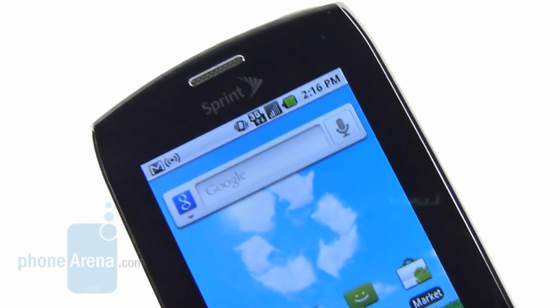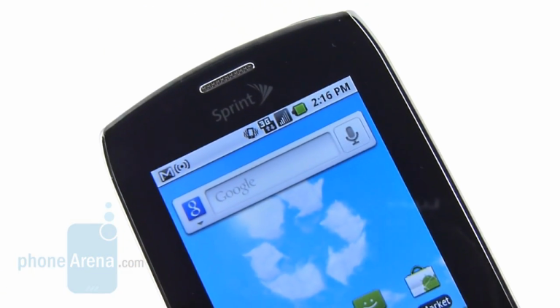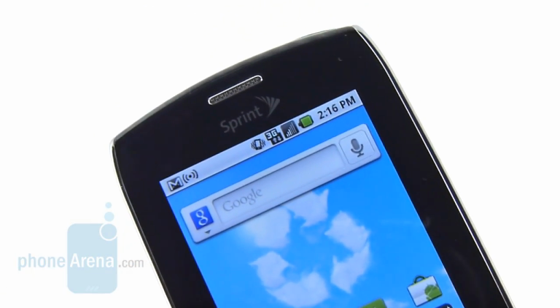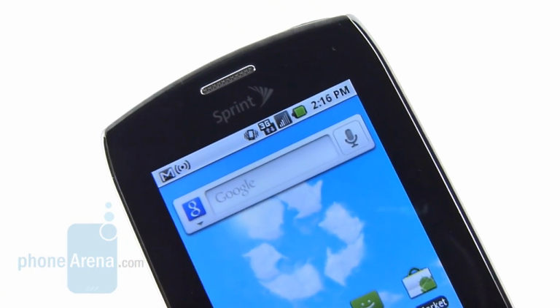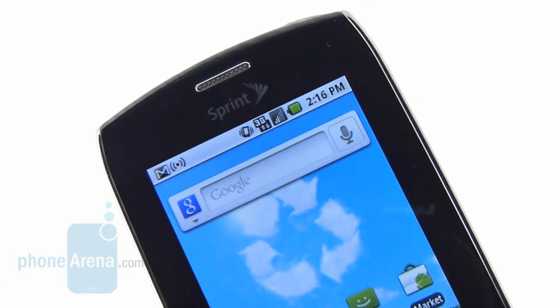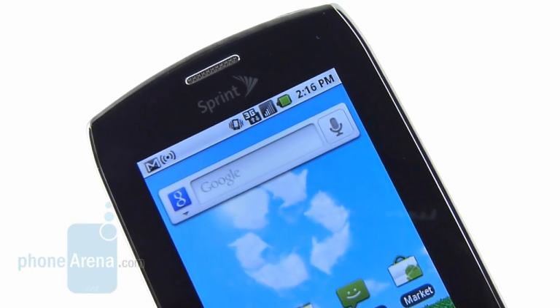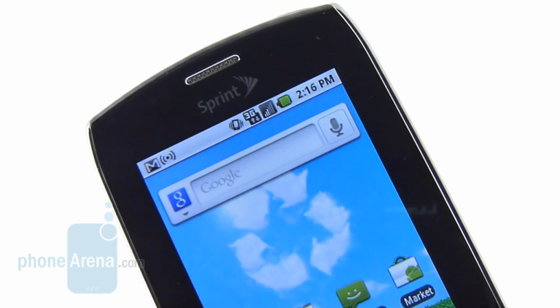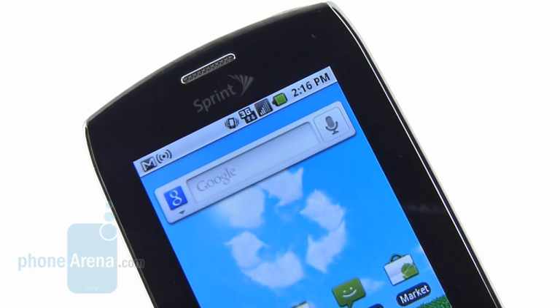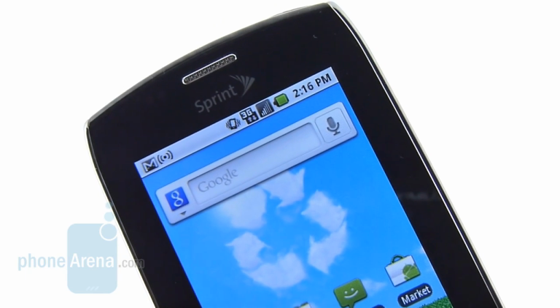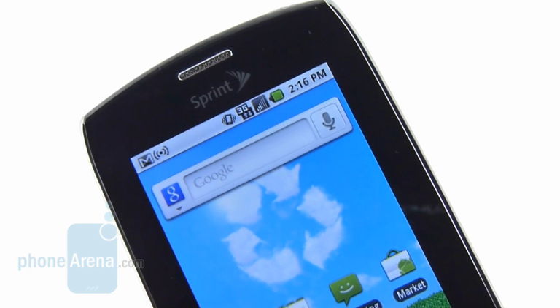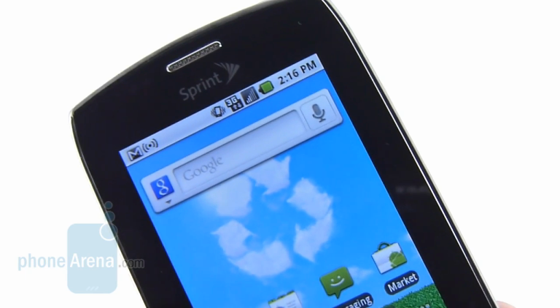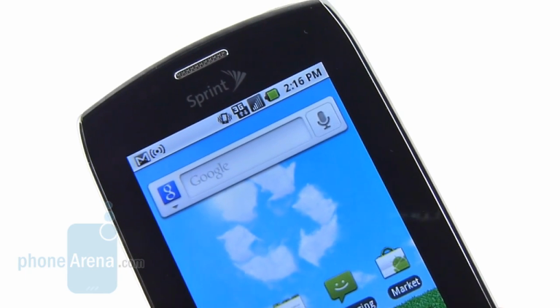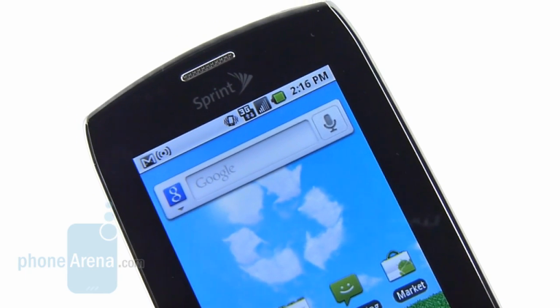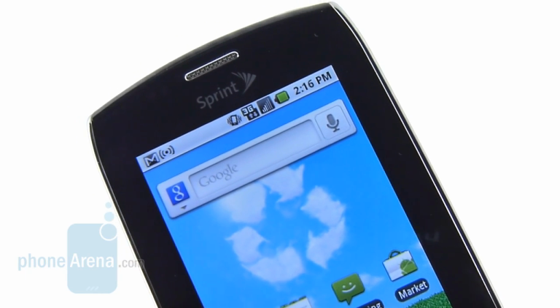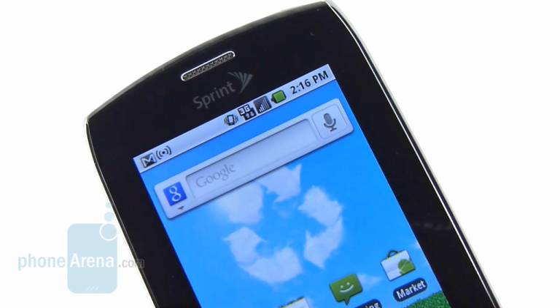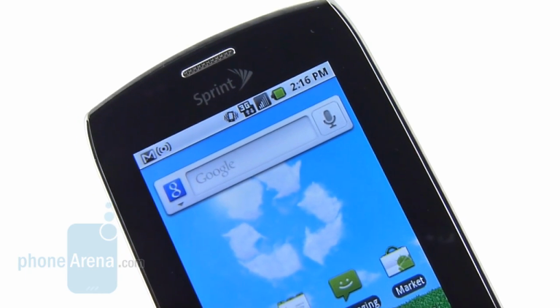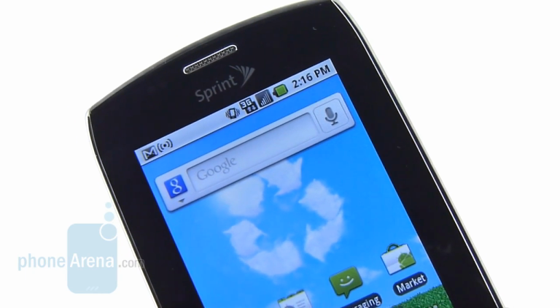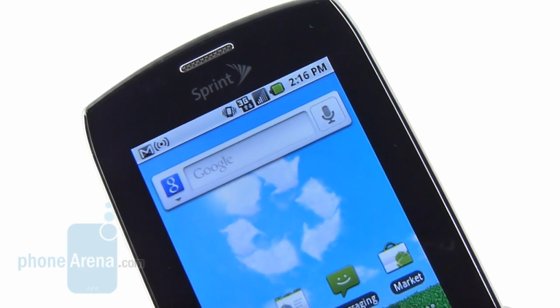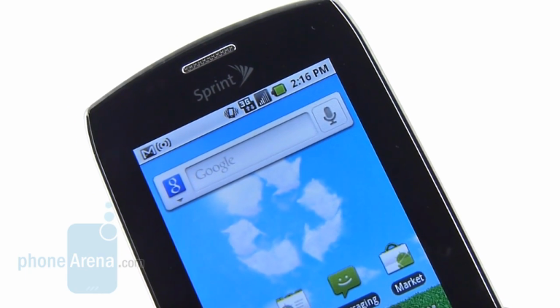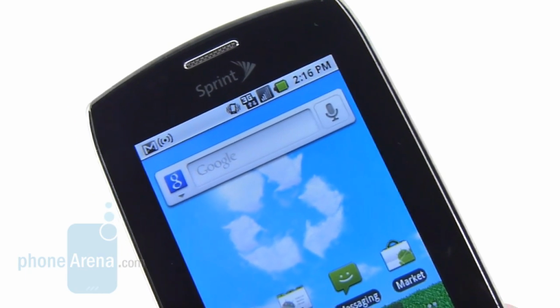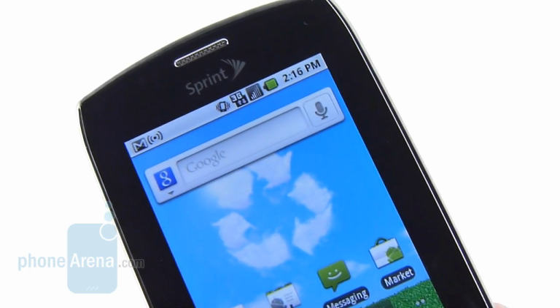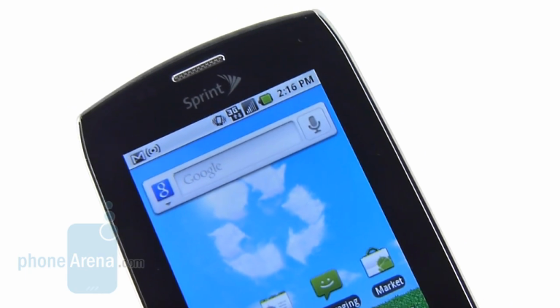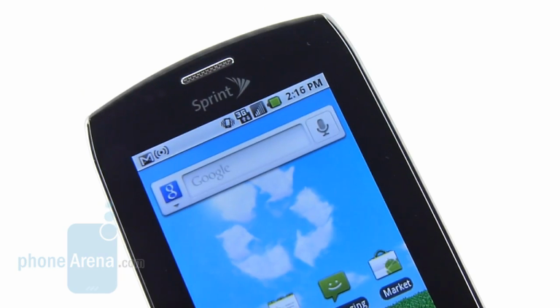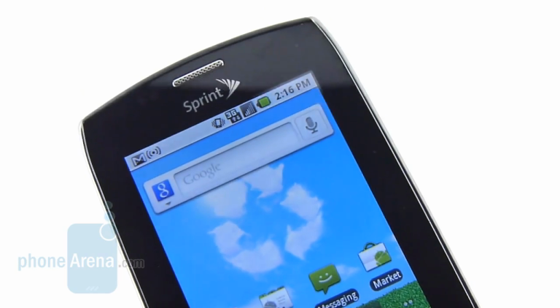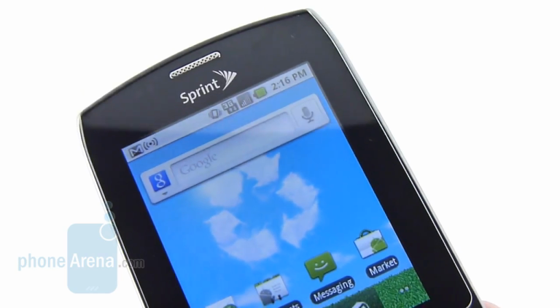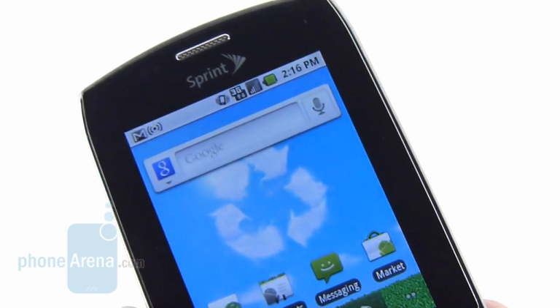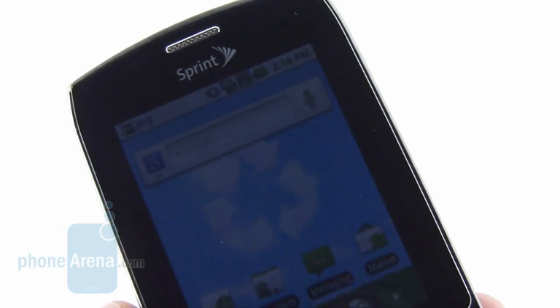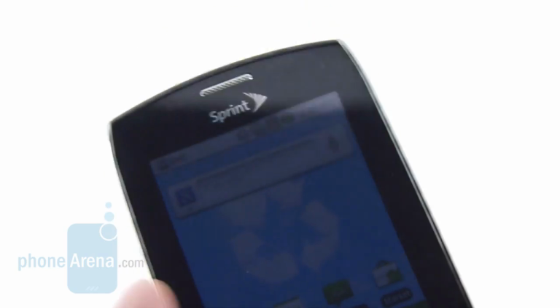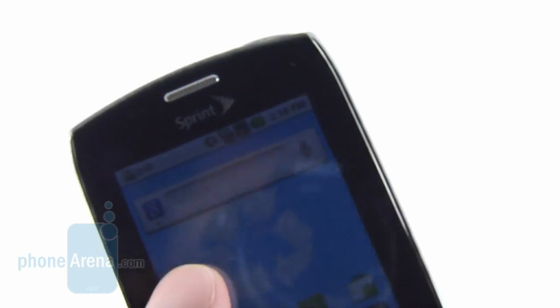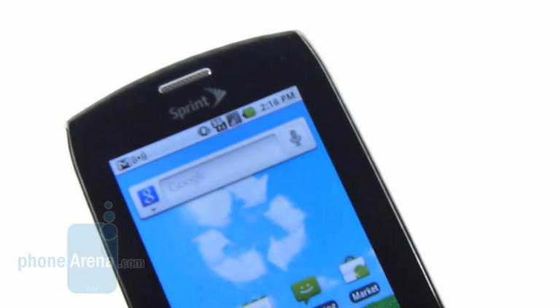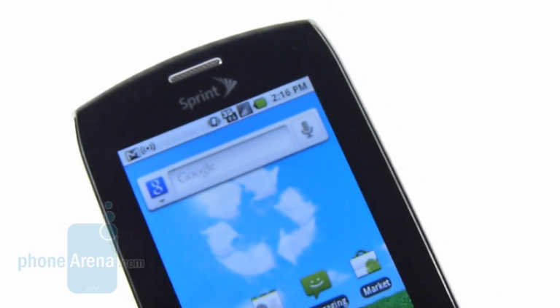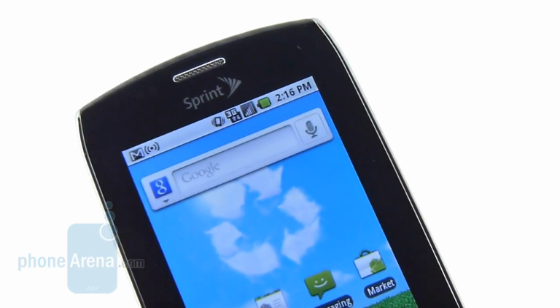Additionally, we're content with the handset's battery life. After fully charging it, we're able to get out a day and a half of normal usage, which mainly consists of text messaging, web browsing, and an occasional phone call.